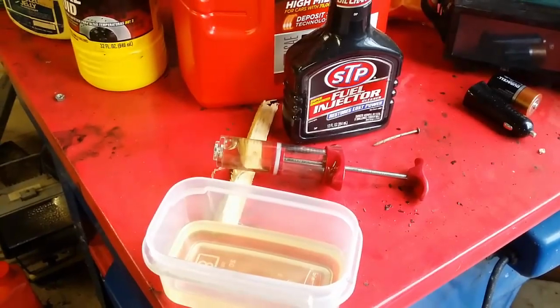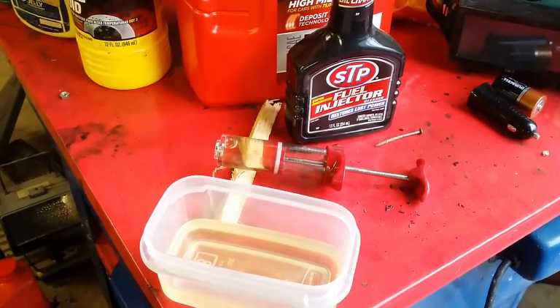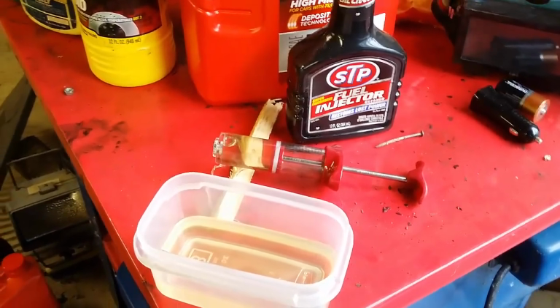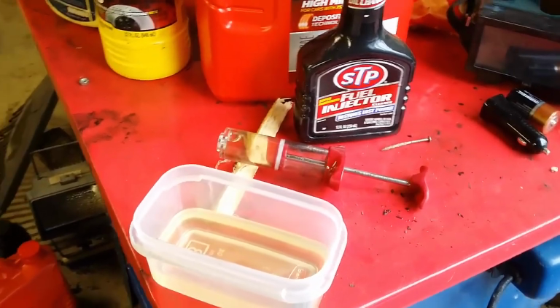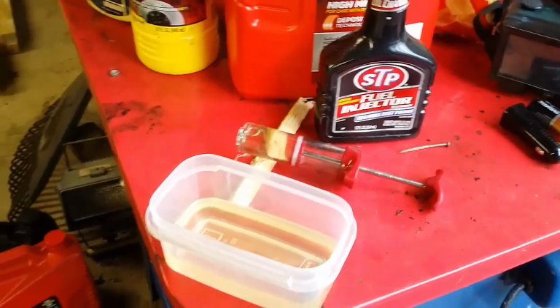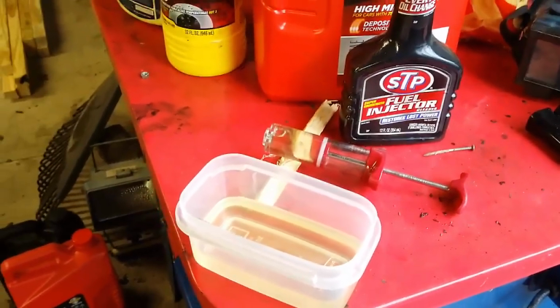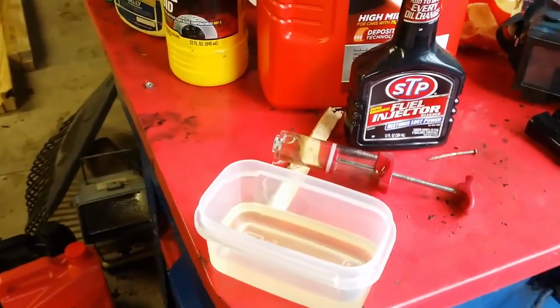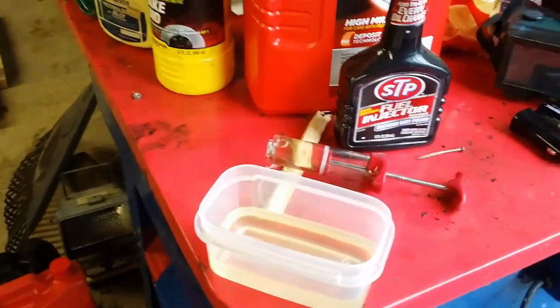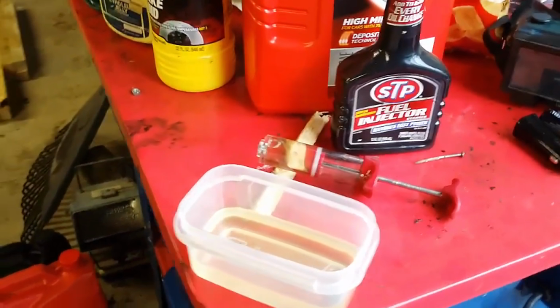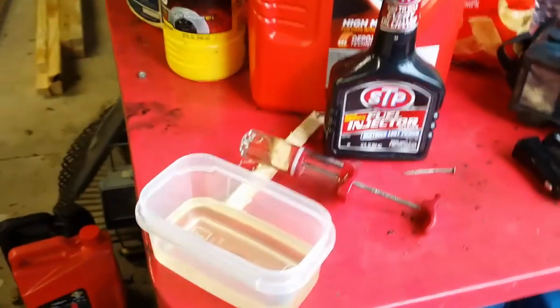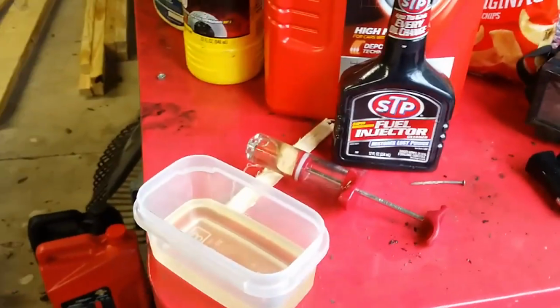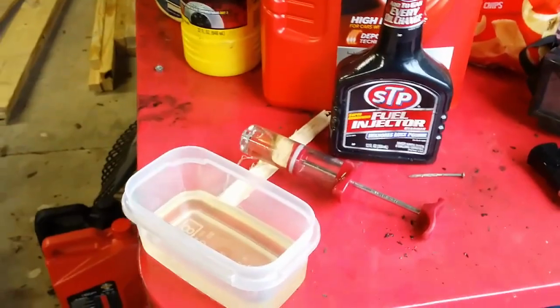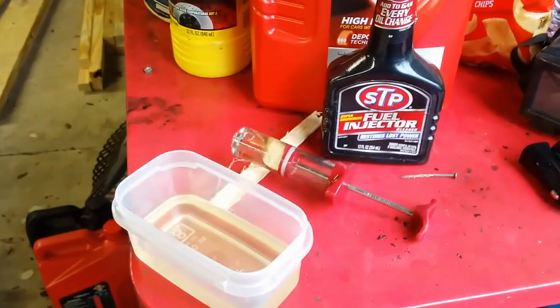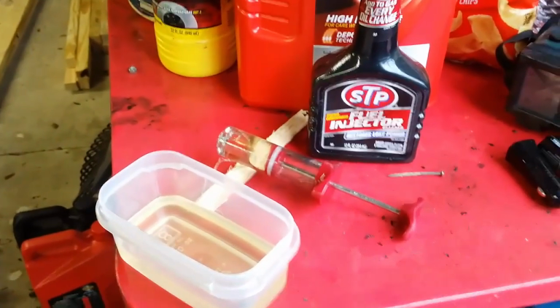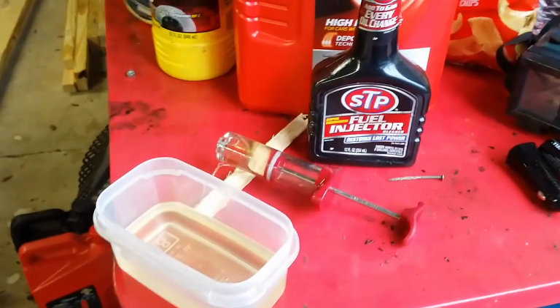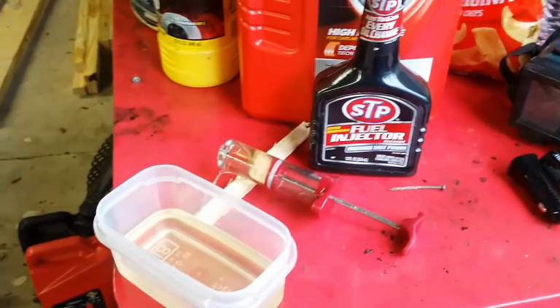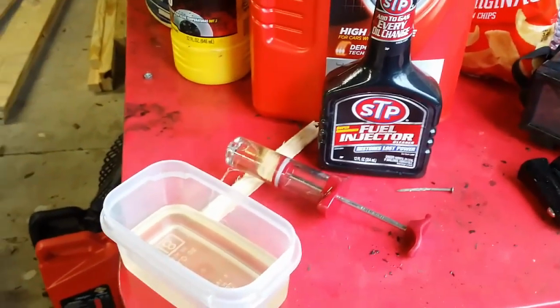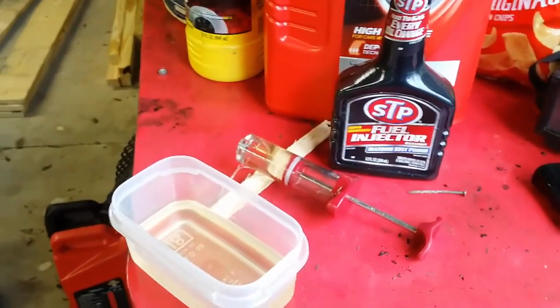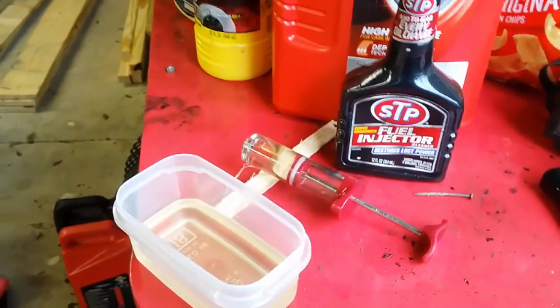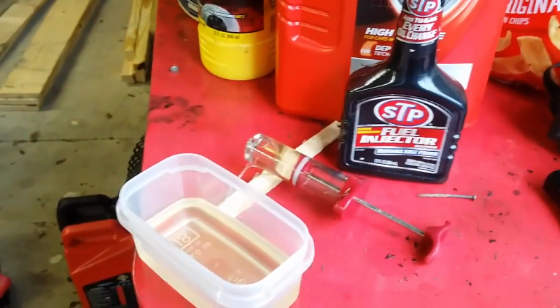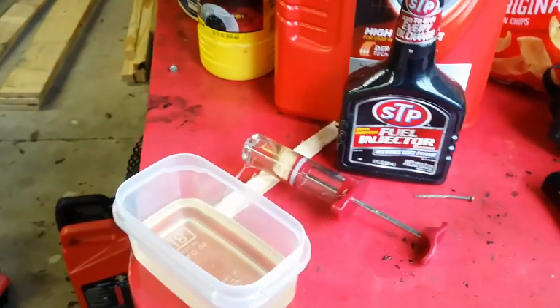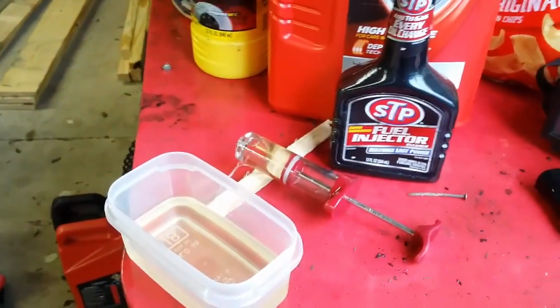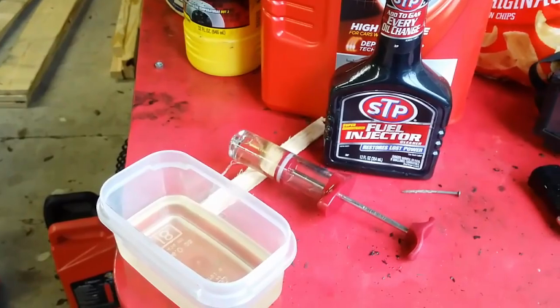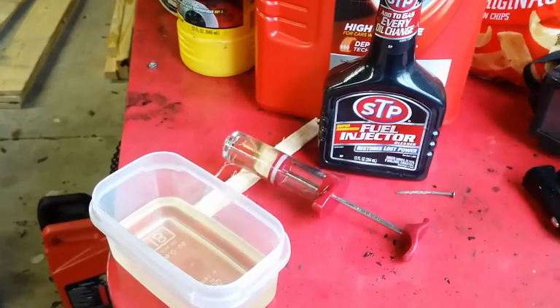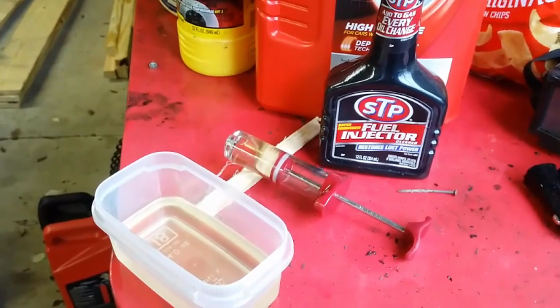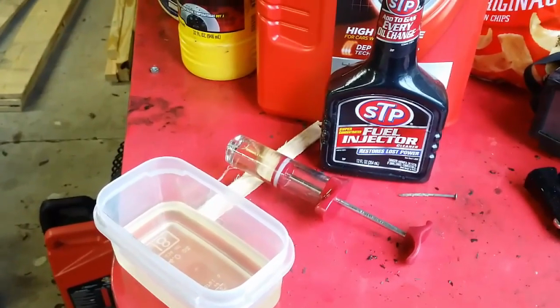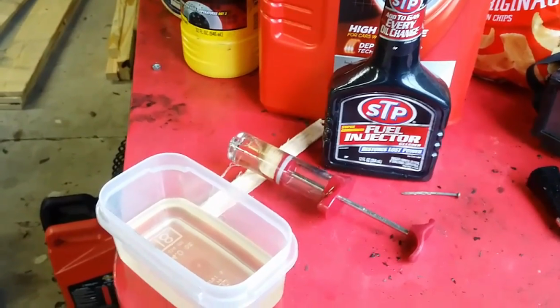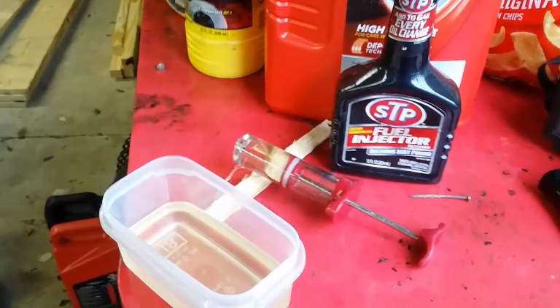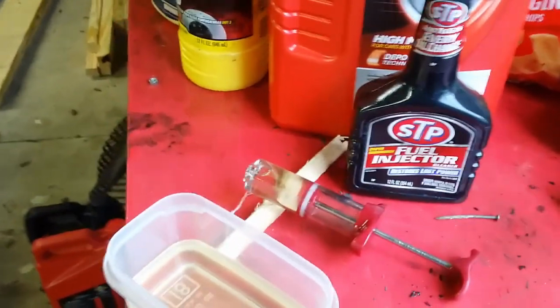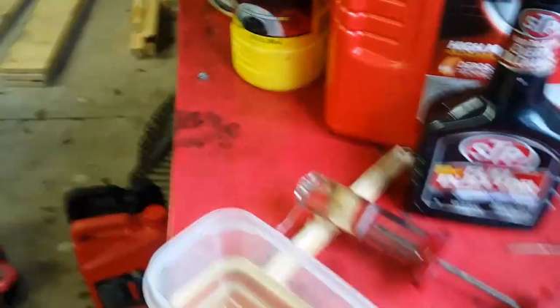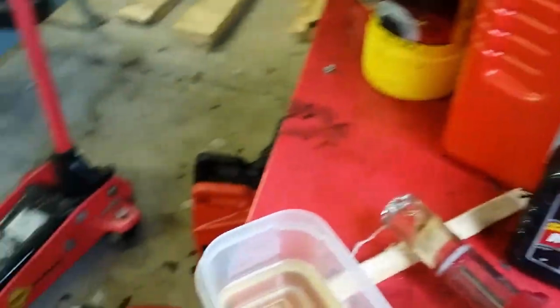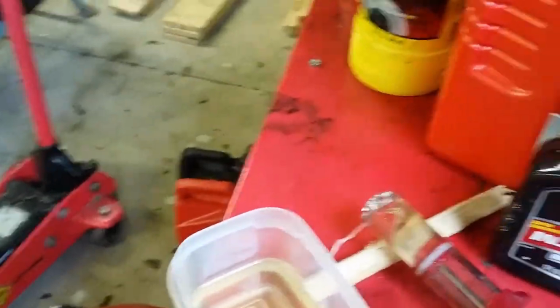Today we're going to clean some fuel injectors. I've got a Mustang here that has a misfire diagnostic code on the computer, so we're going to try our best to clean the injectors today.